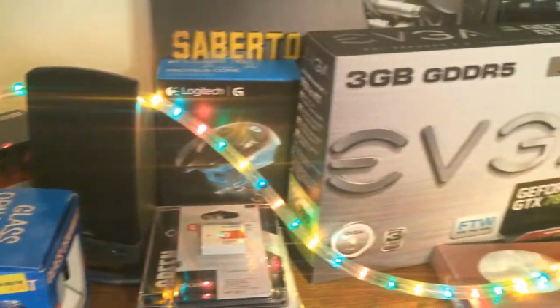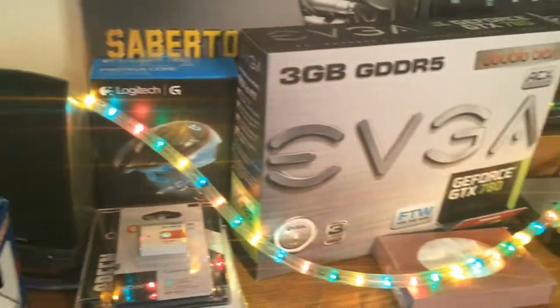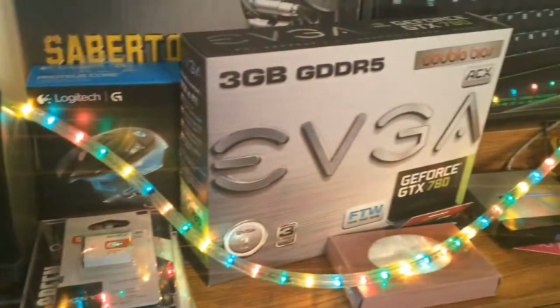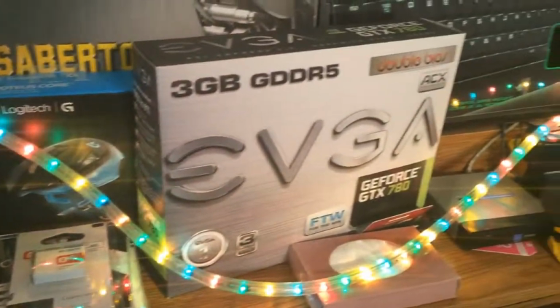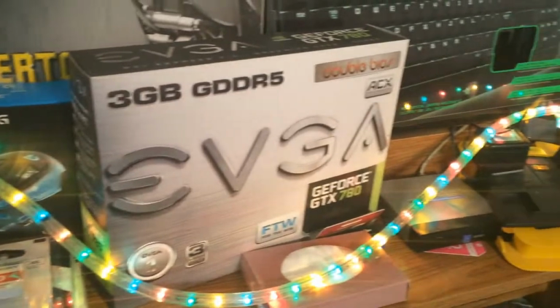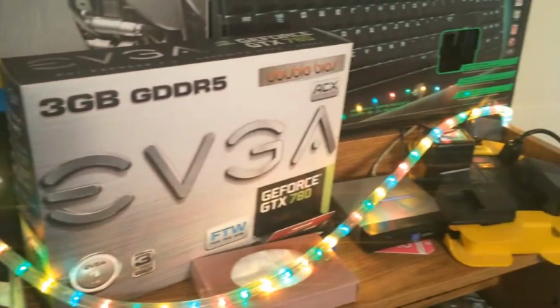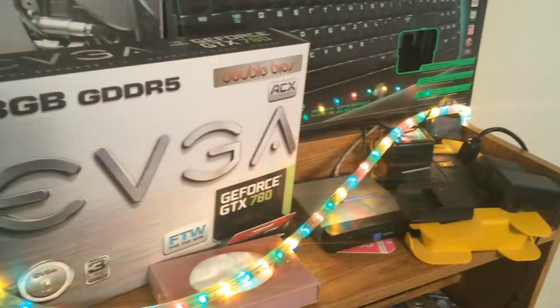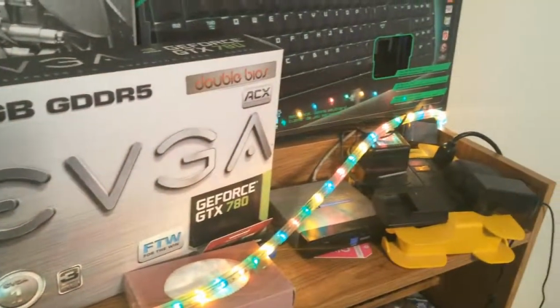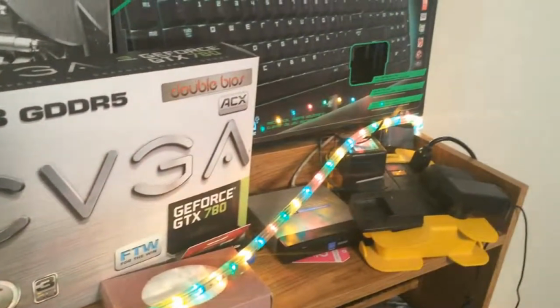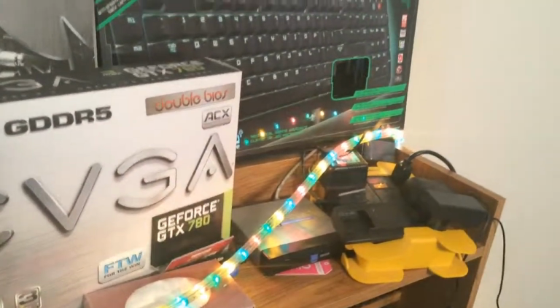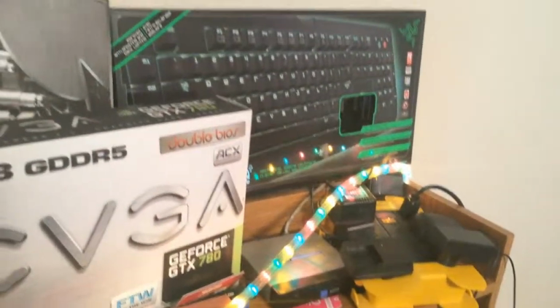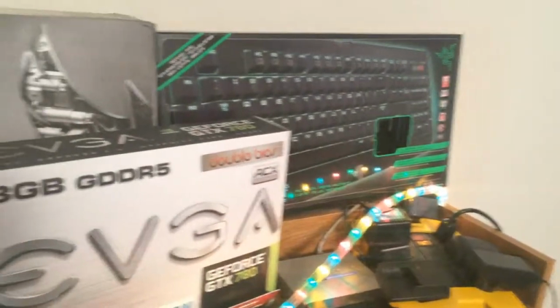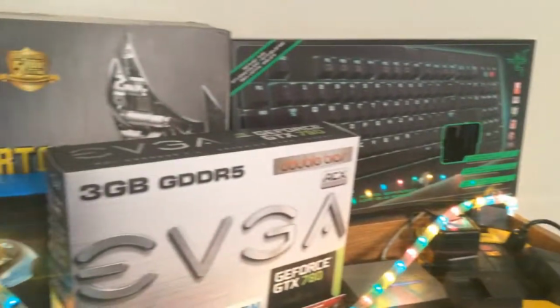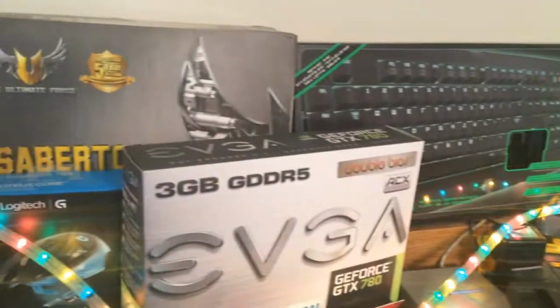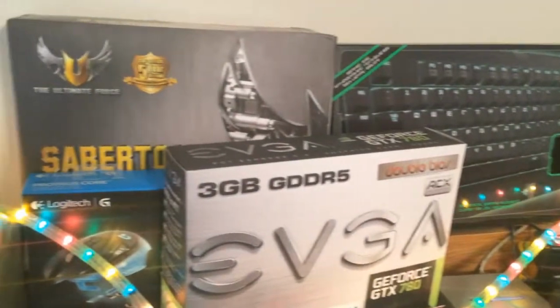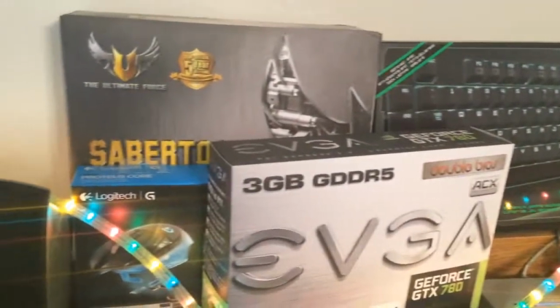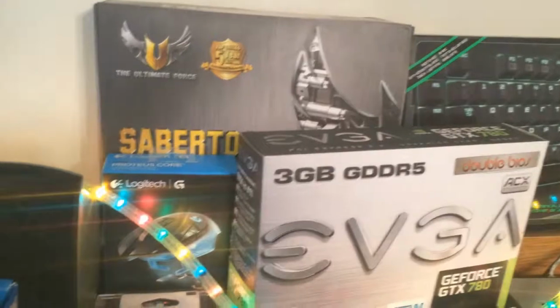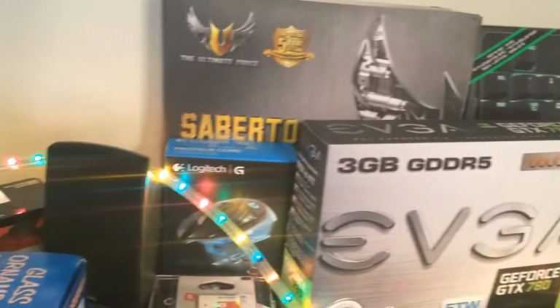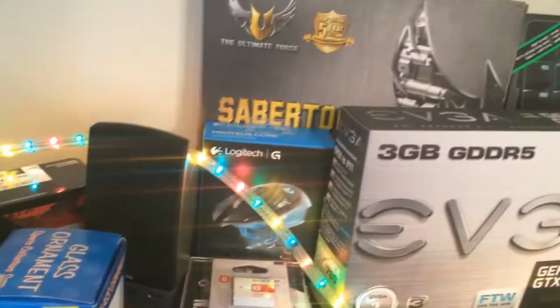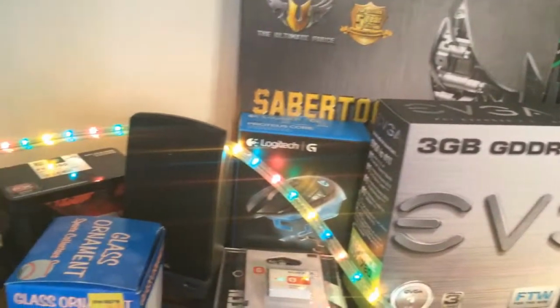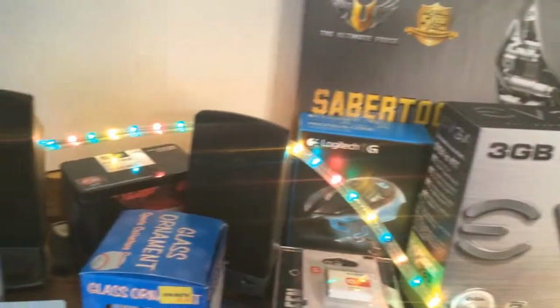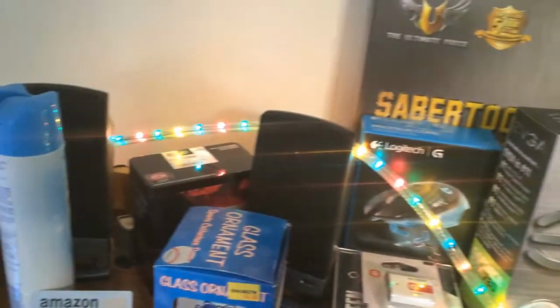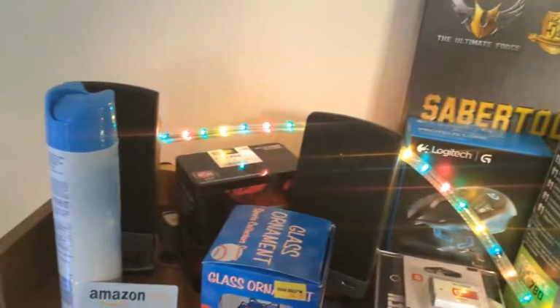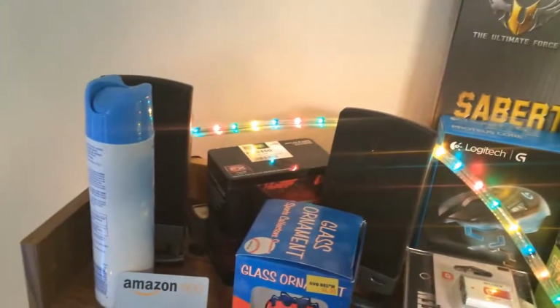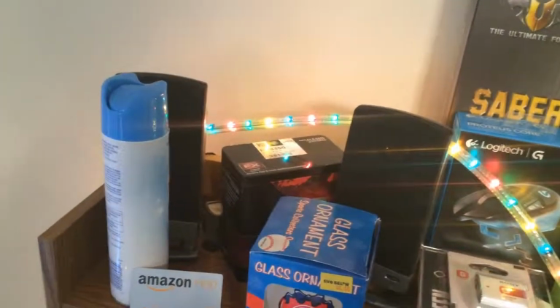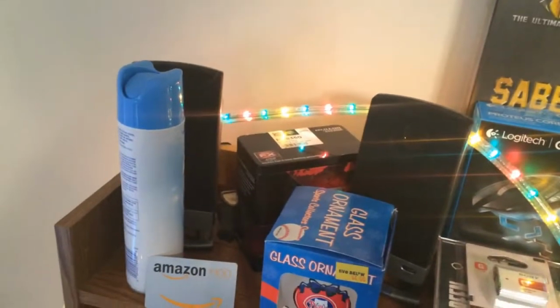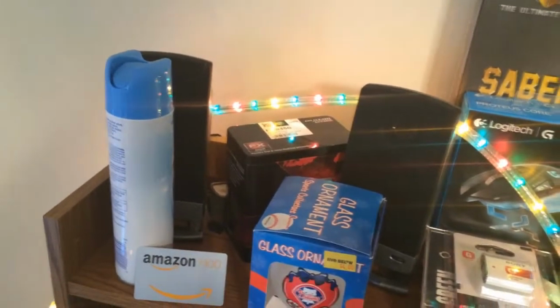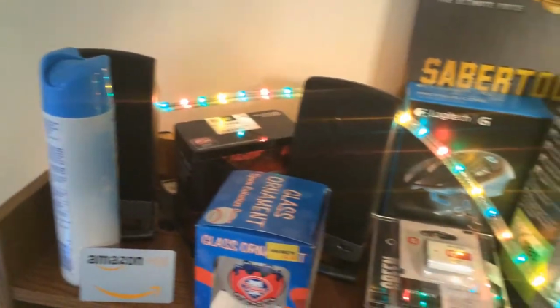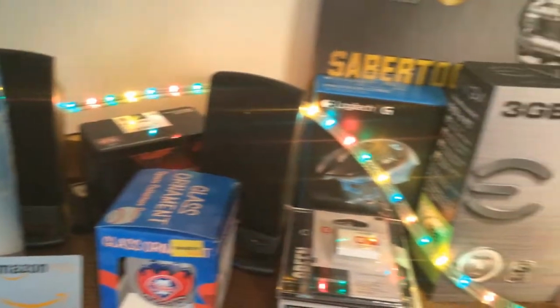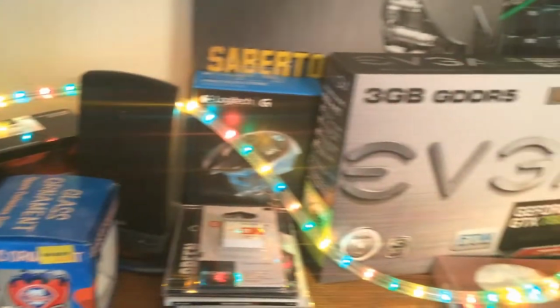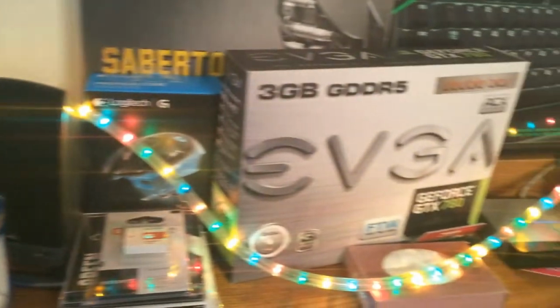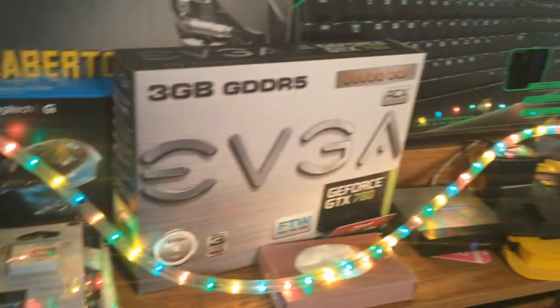Up top is basically all the stuff that I currently am using in my computer or on my desk, and it's decorated by a string of lights. It's pretty messy, but it's better to have stuff there than nothing — it's basically just for eye candy.